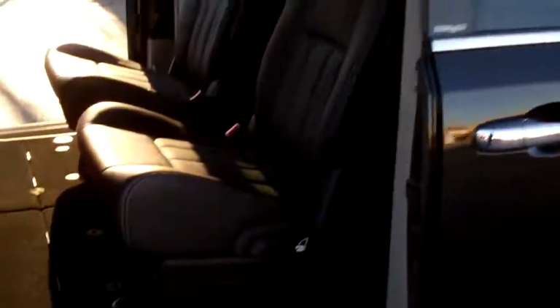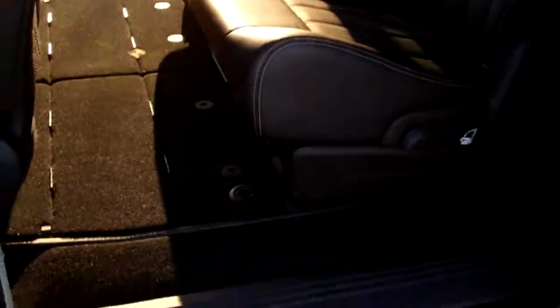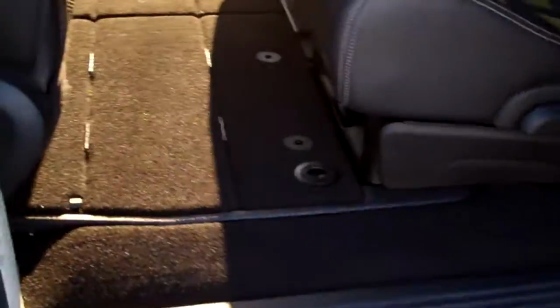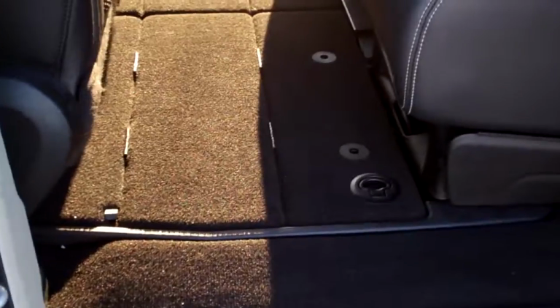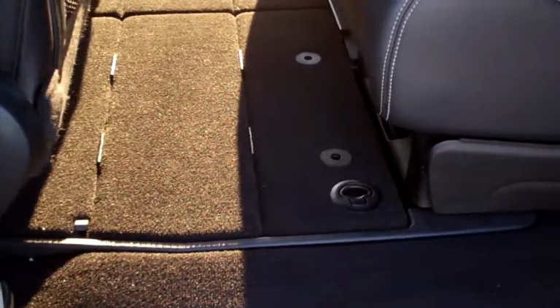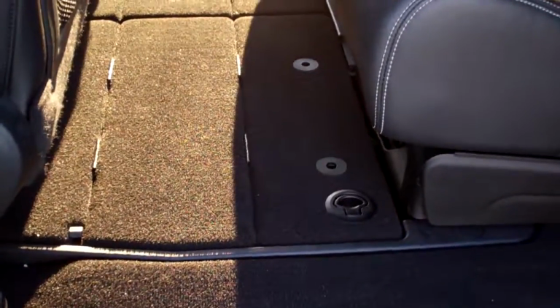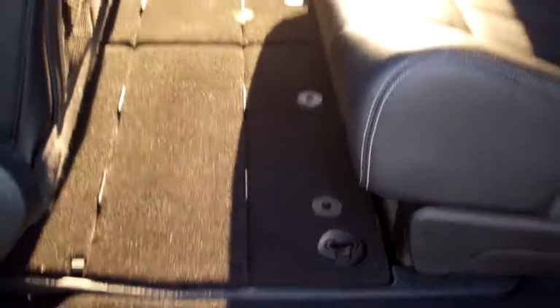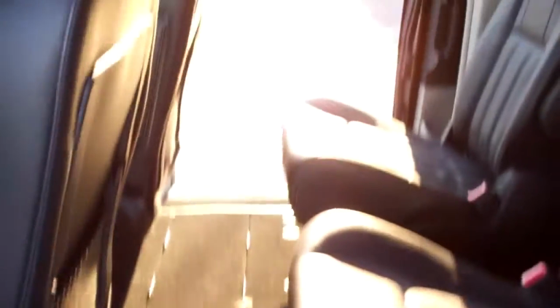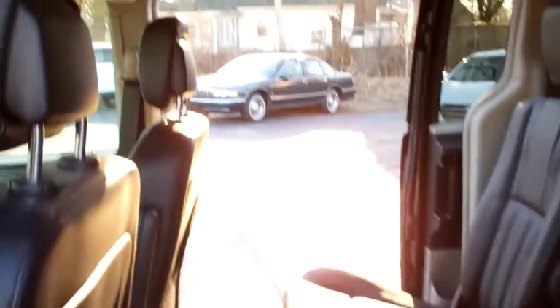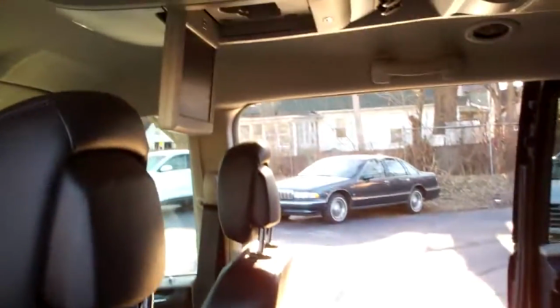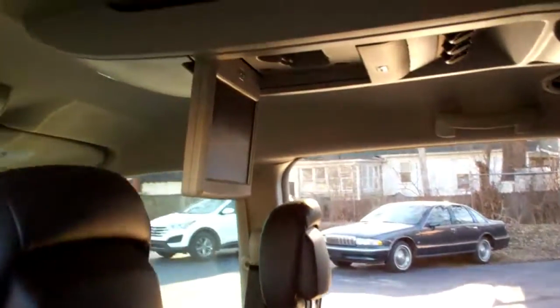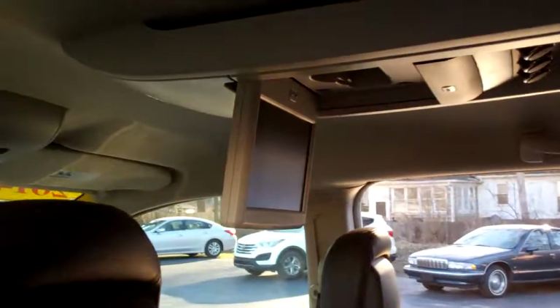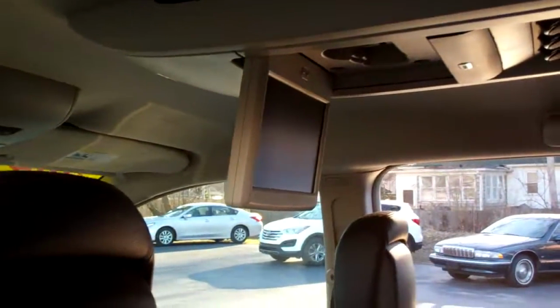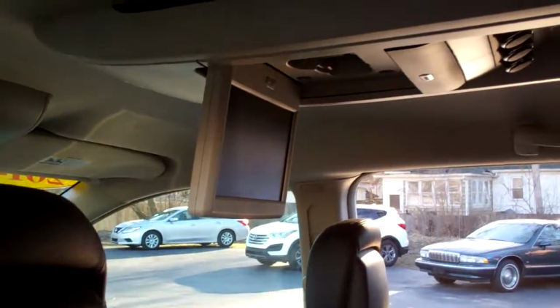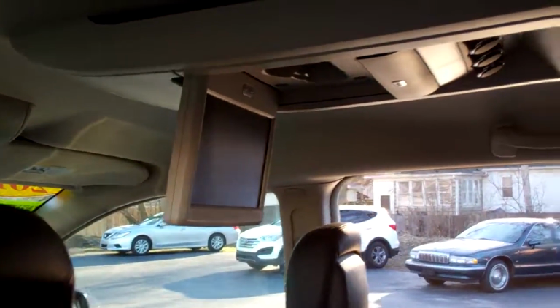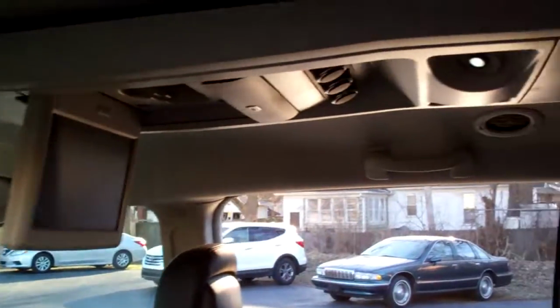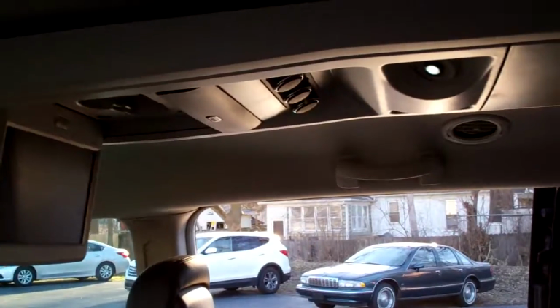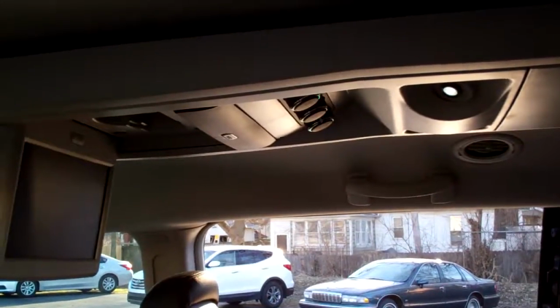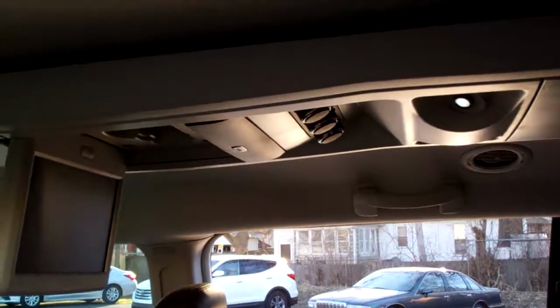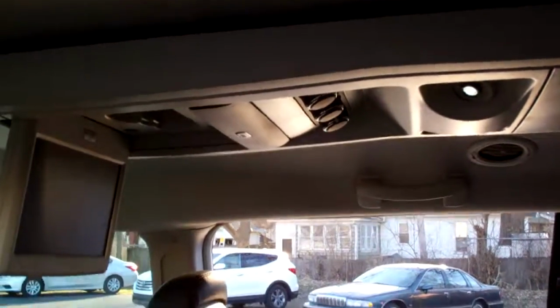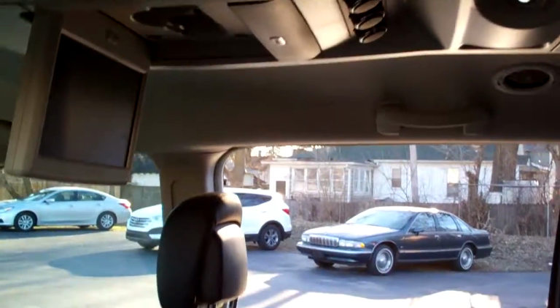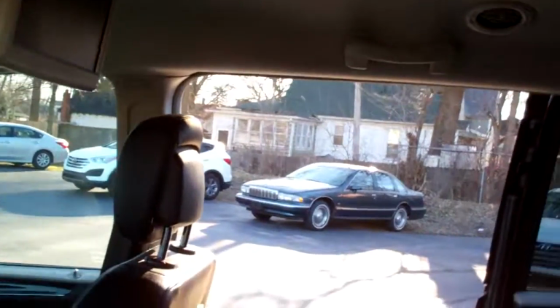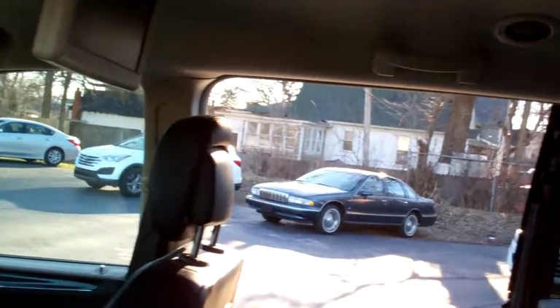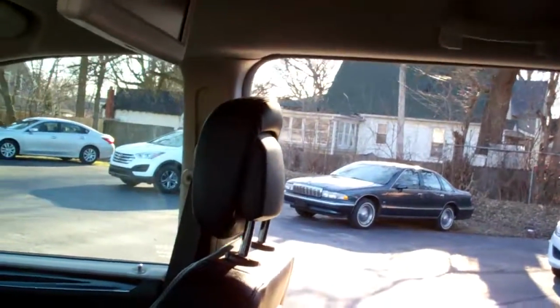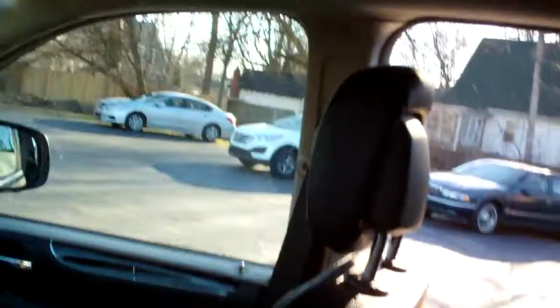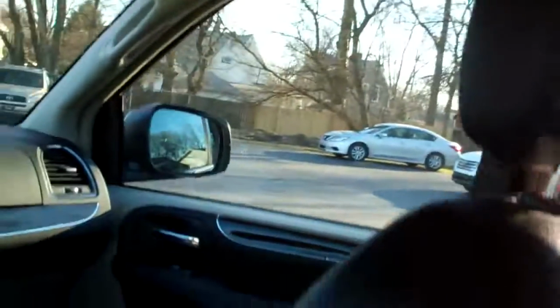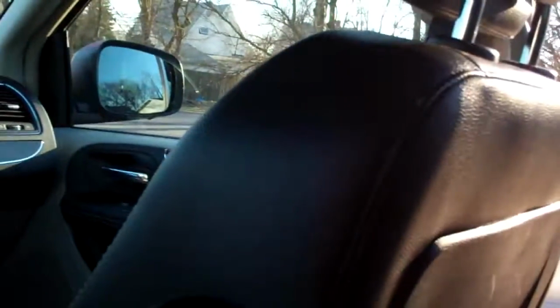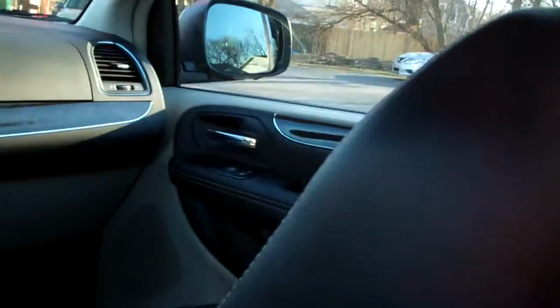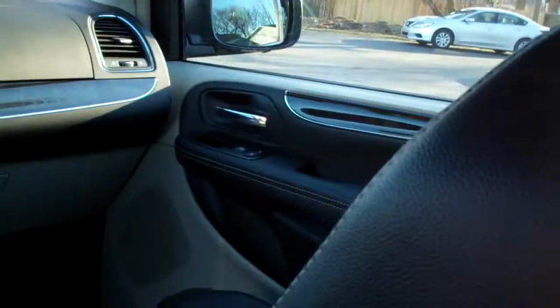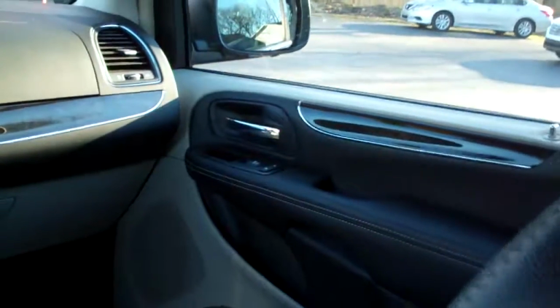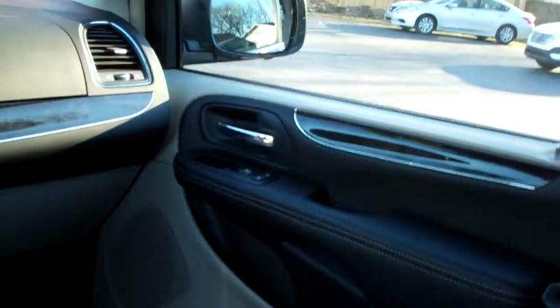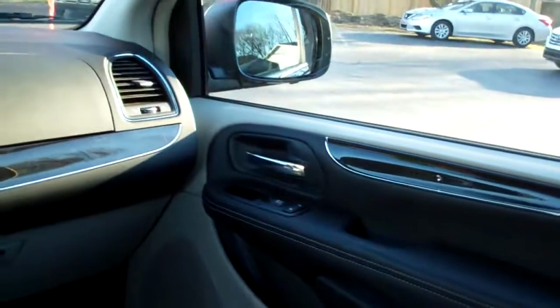This is where those two middle seats go down into, and then they just come right back up. Rear DVD system. You got heat control through the back here. Back seats are heated, and so are the front.